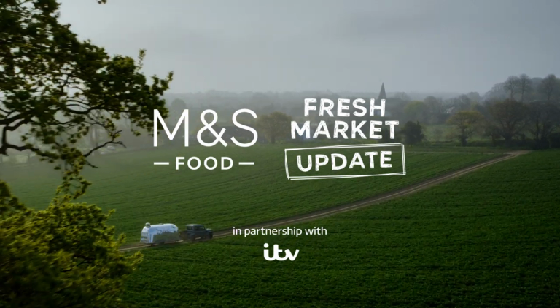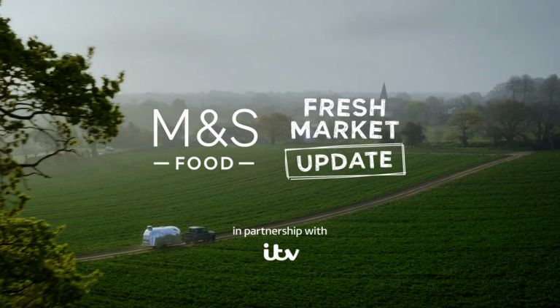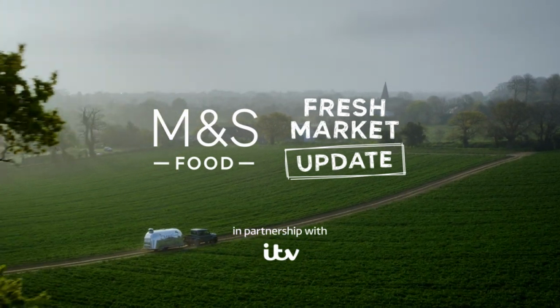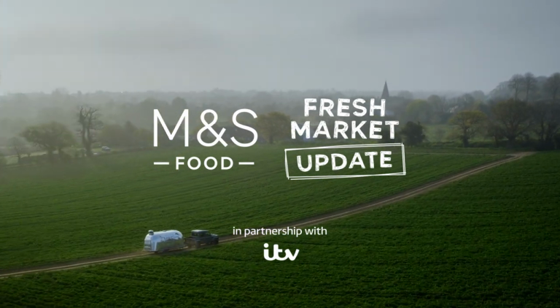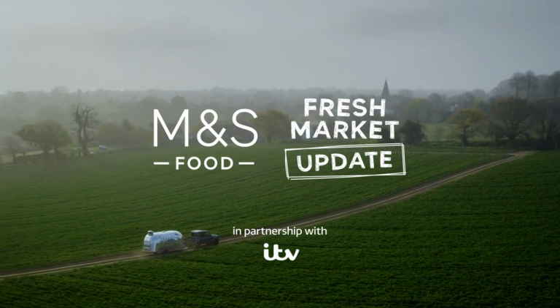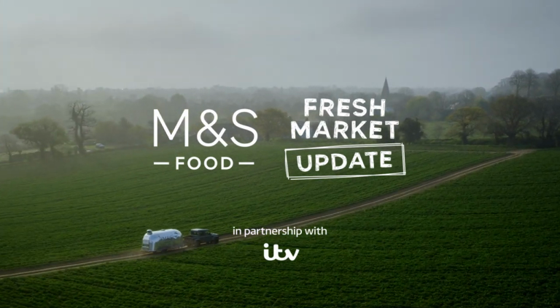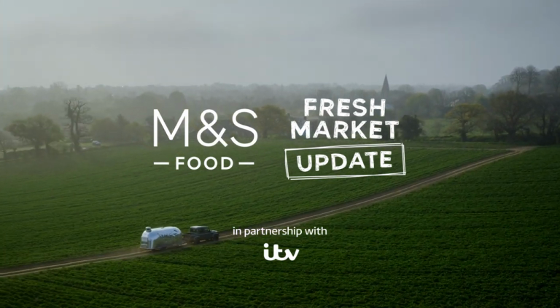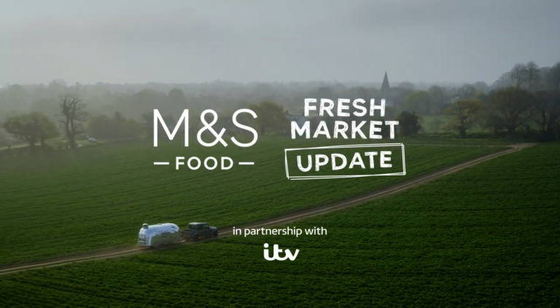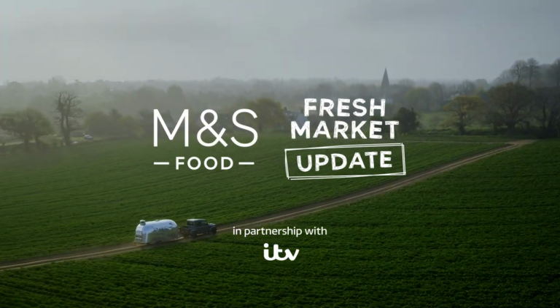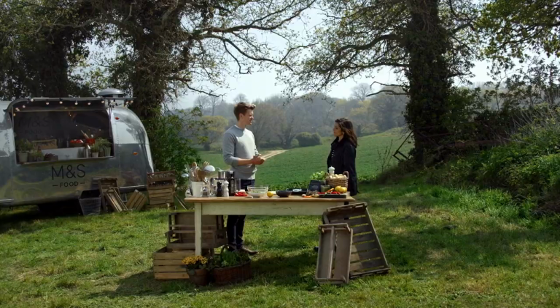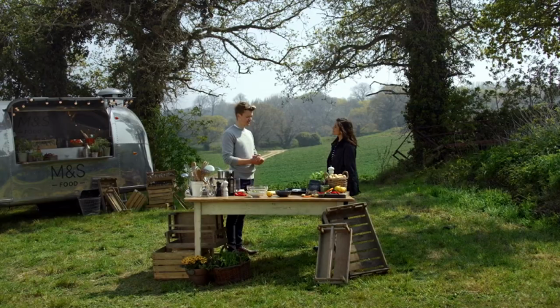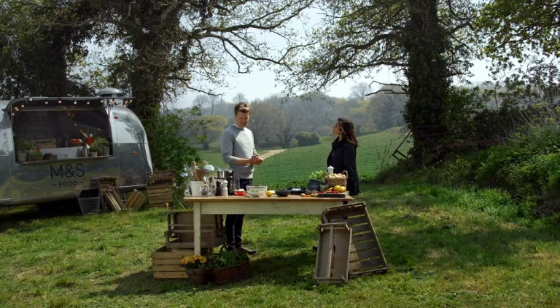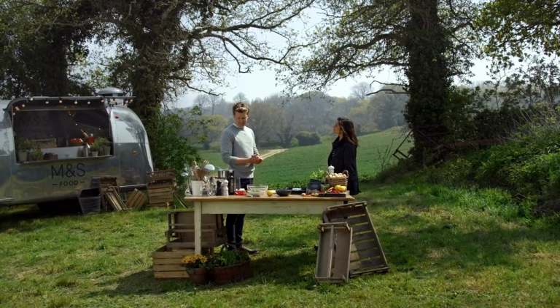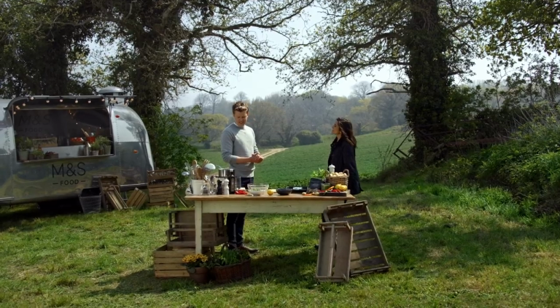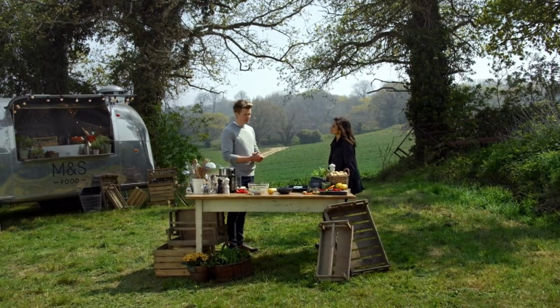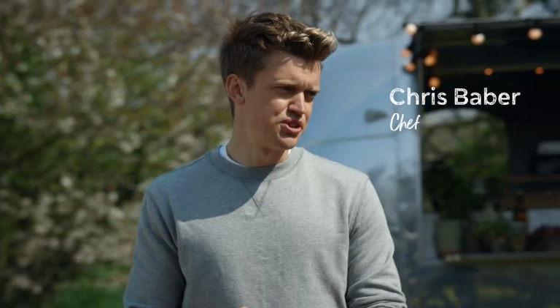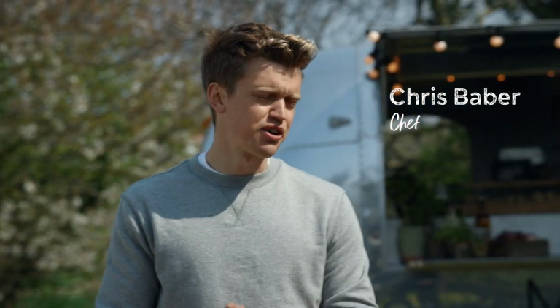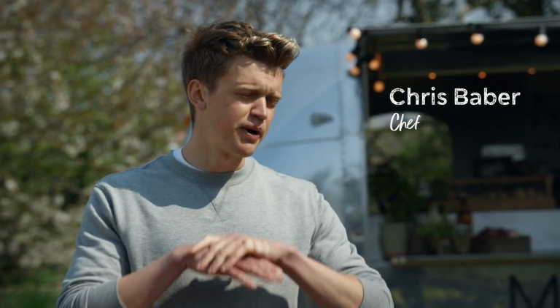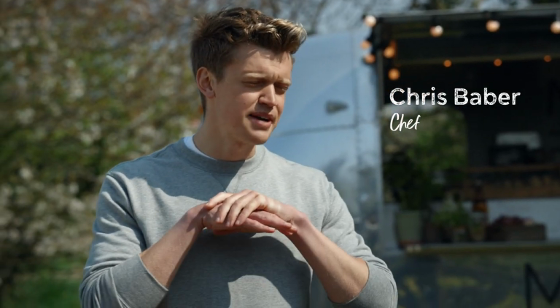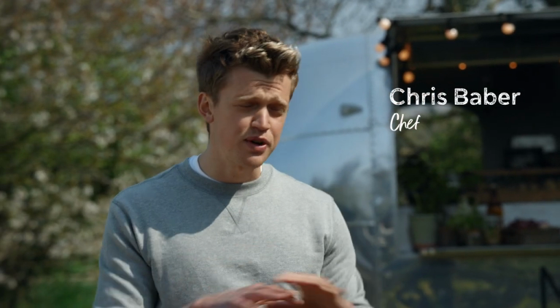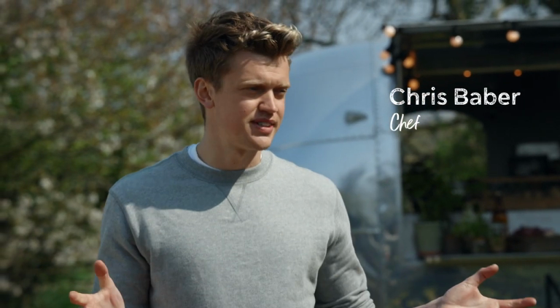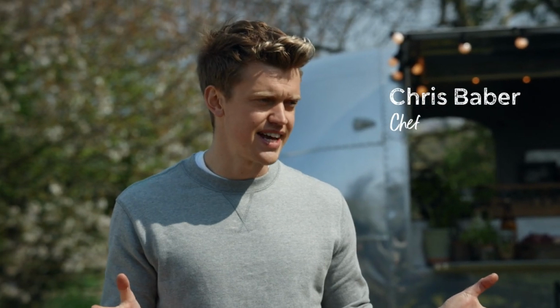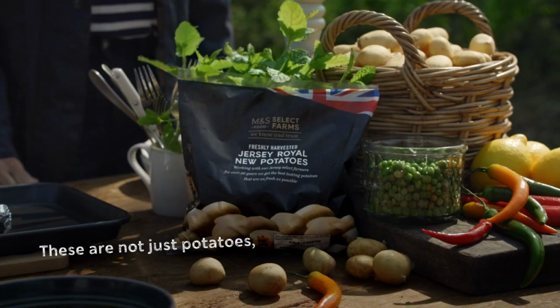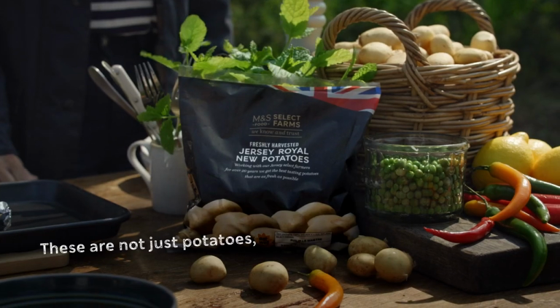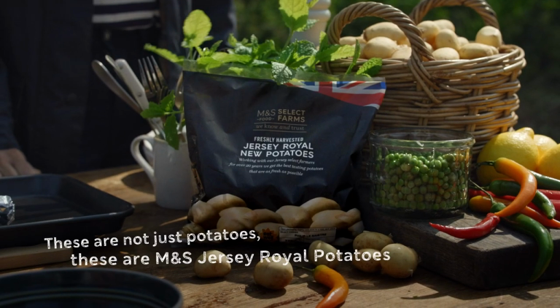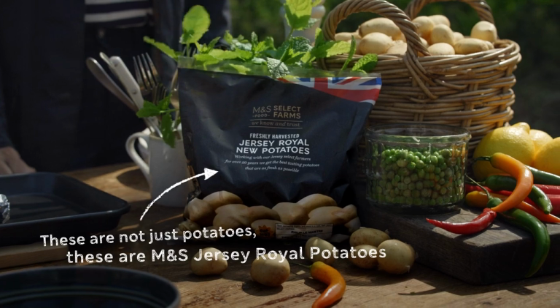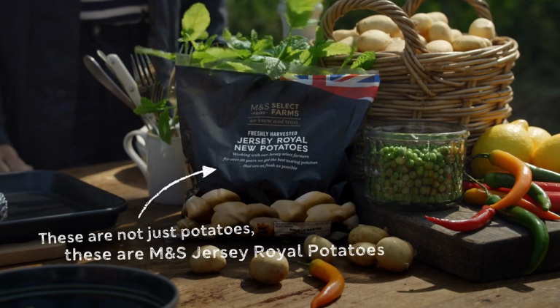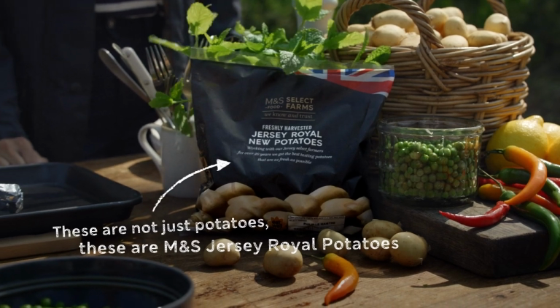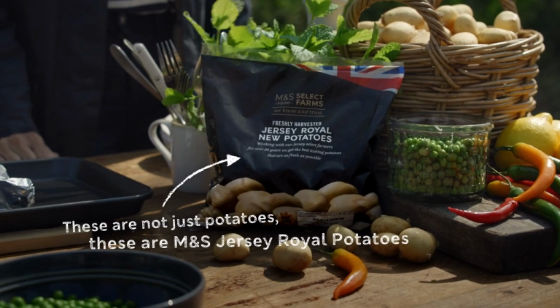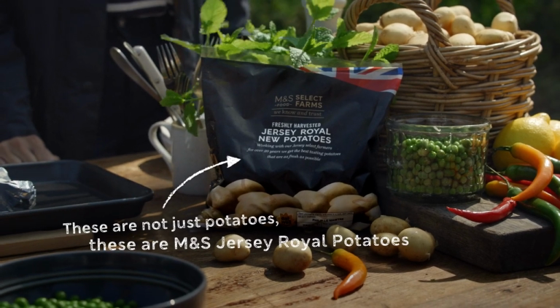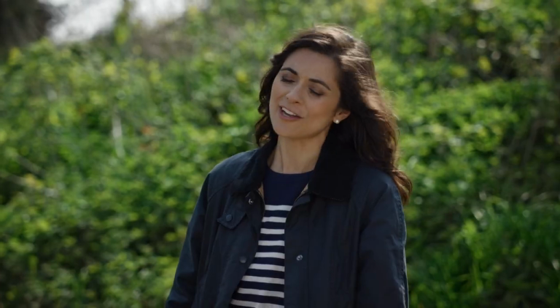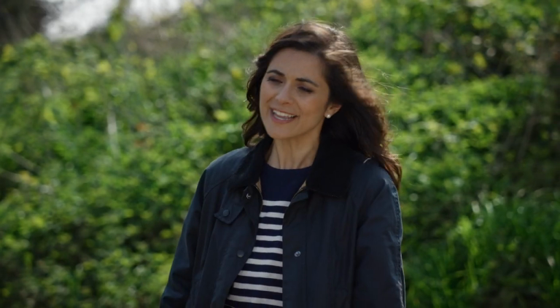Hello from Jersey for another M&S Food Fresh Market update. Chris, what have you got for us this time? Lucy, I've got a springtime treat for you today. It's my minty M&S Jersey Royals with baked feta. I can't wait.